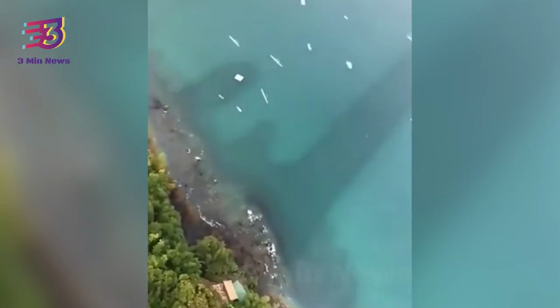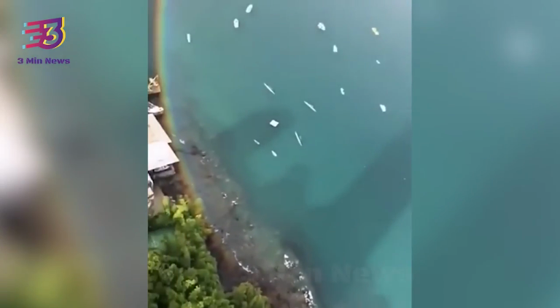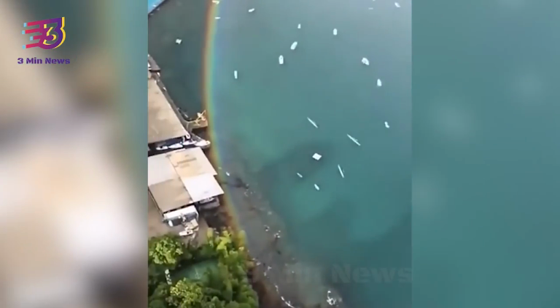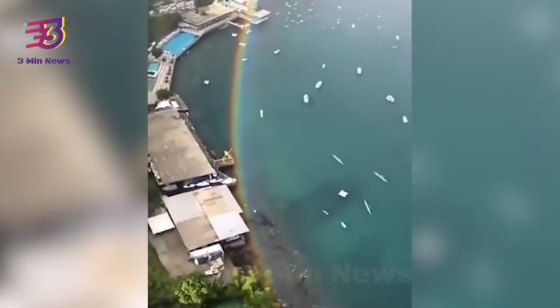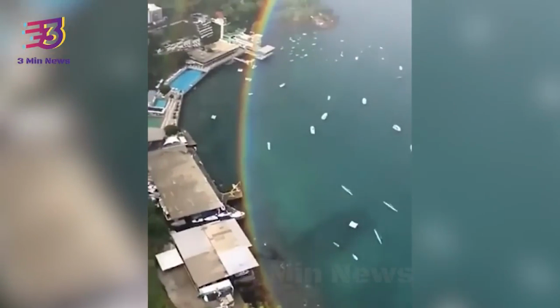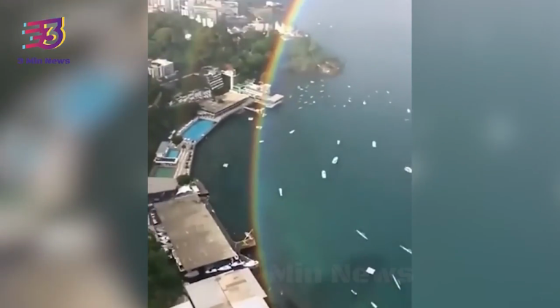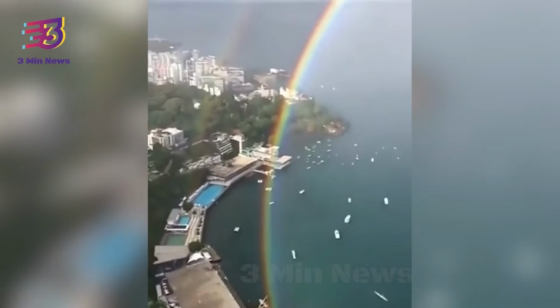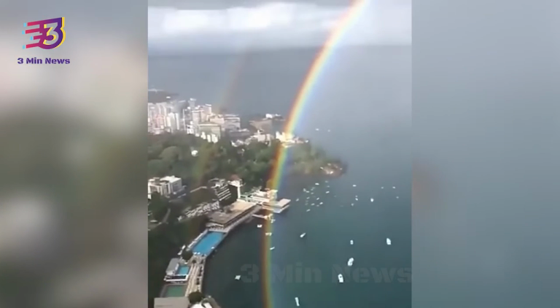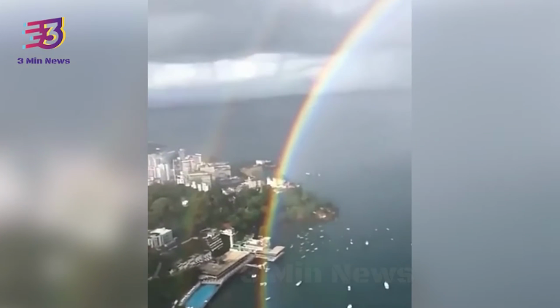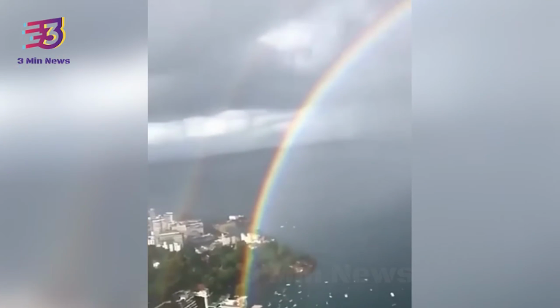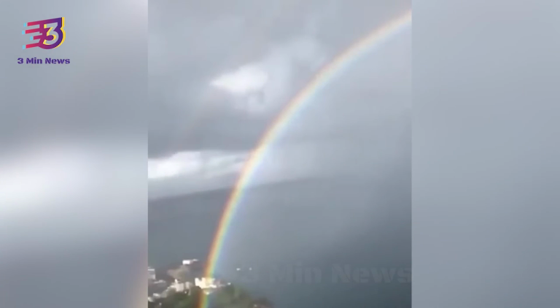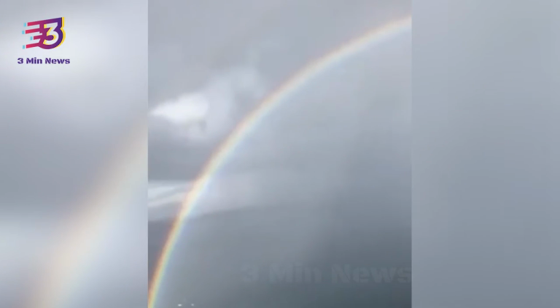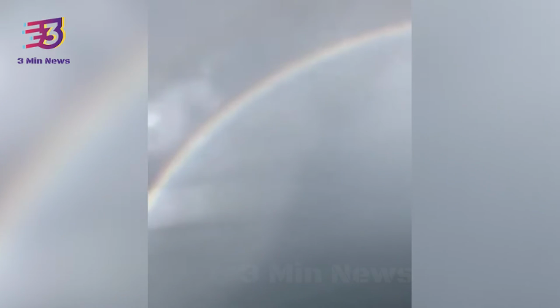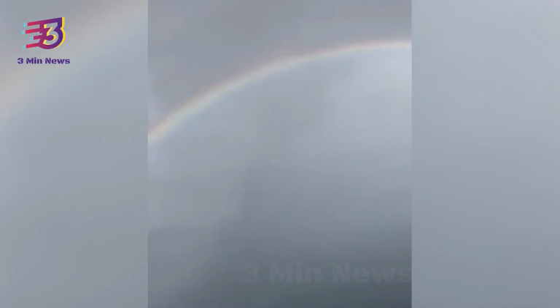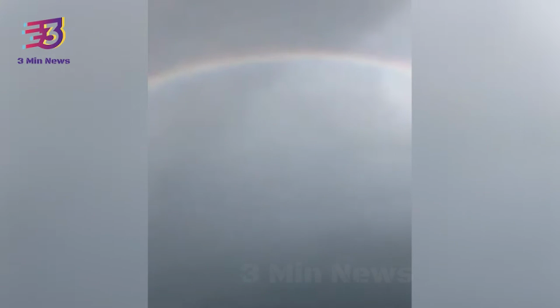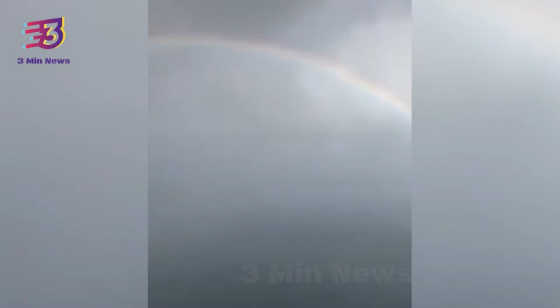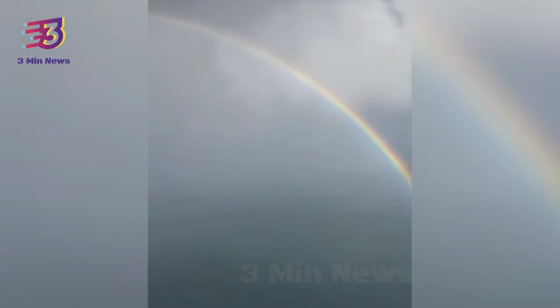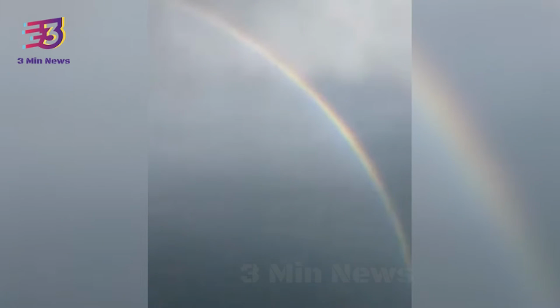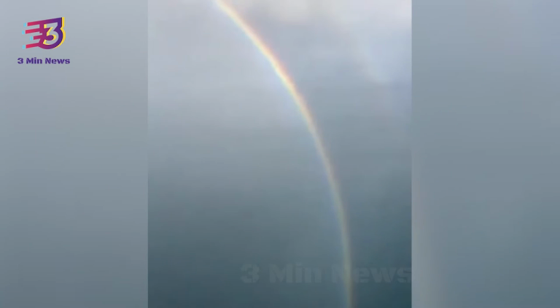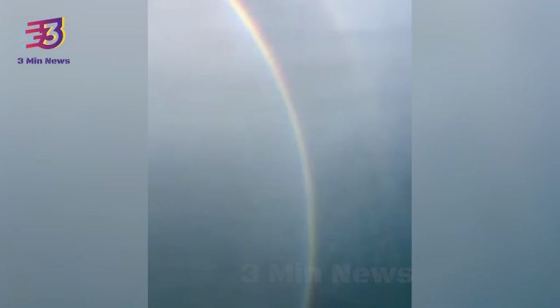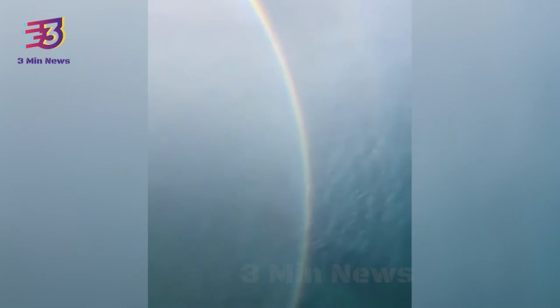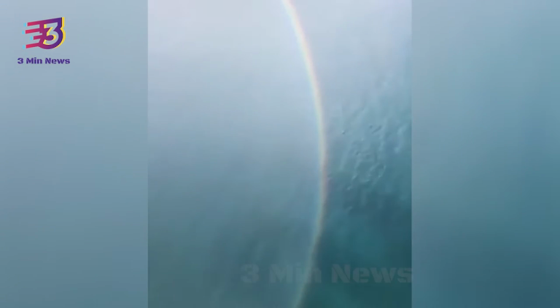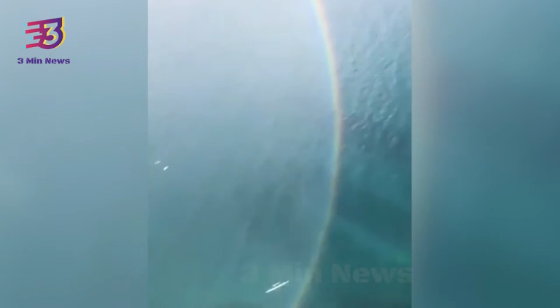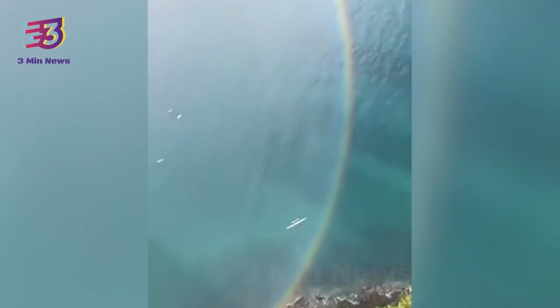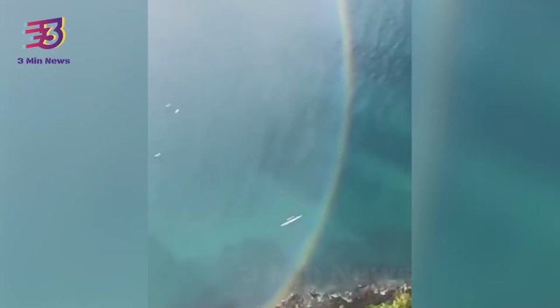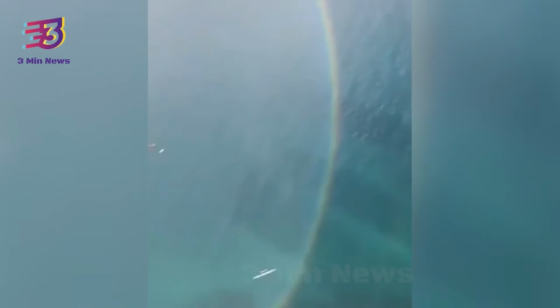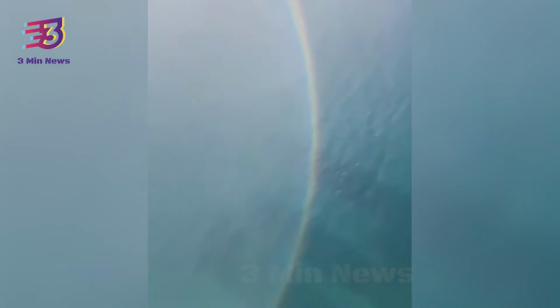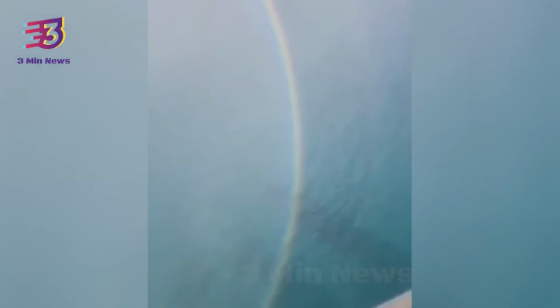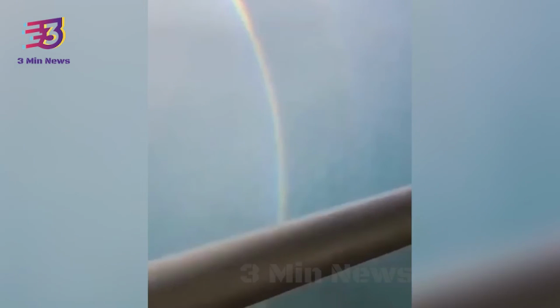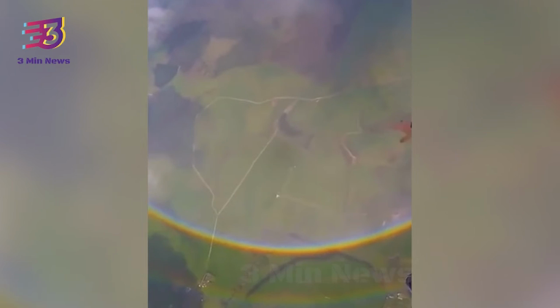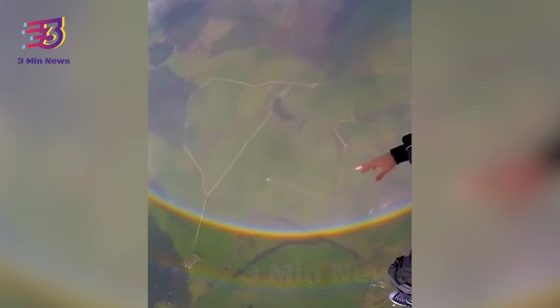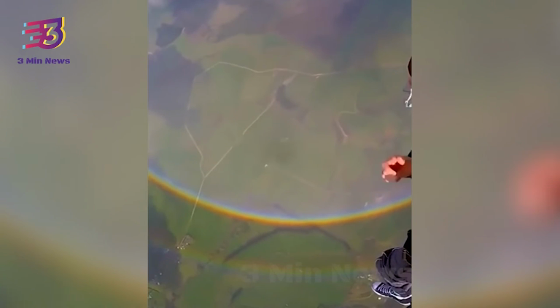Another video of a rare rainbow pileus, or scarf cloud, captured in China's Haikou city also went viral on social media. The video shows a mesmerizing view of a rainbow-colored scarf cloud over the city.